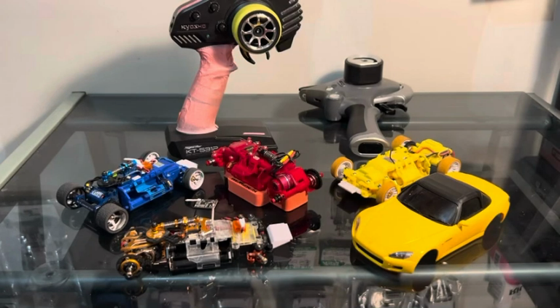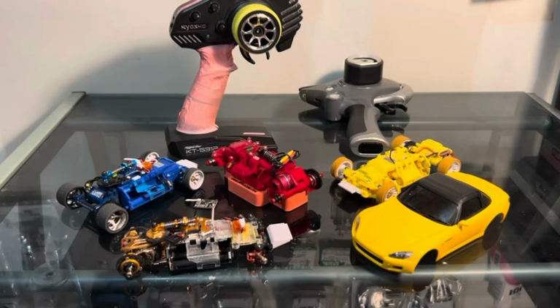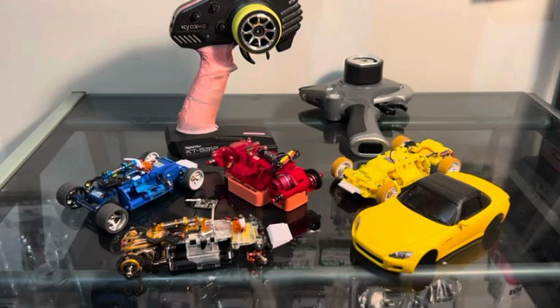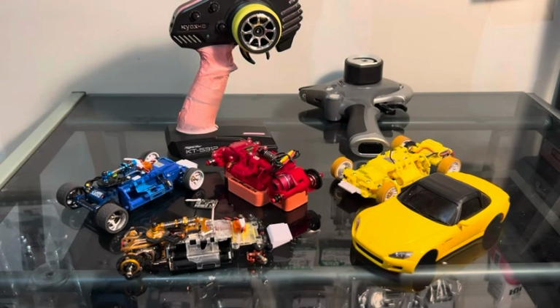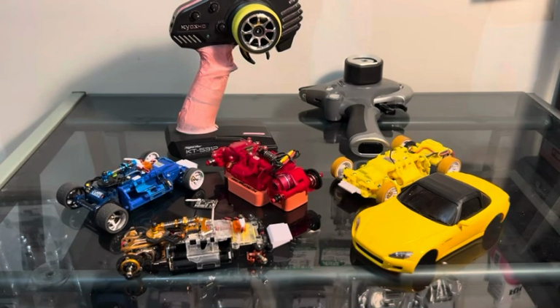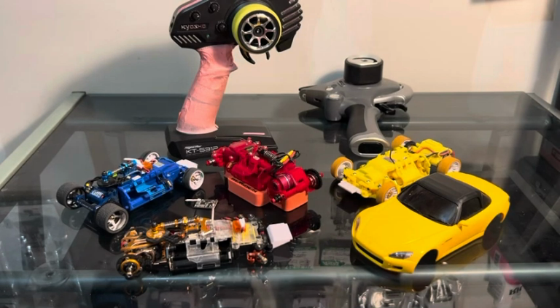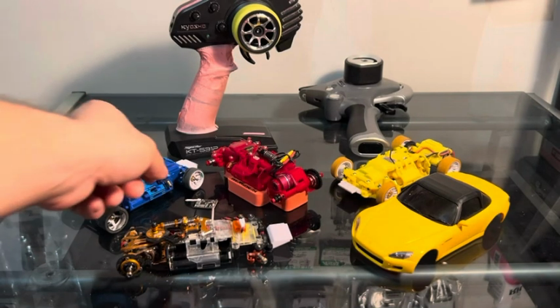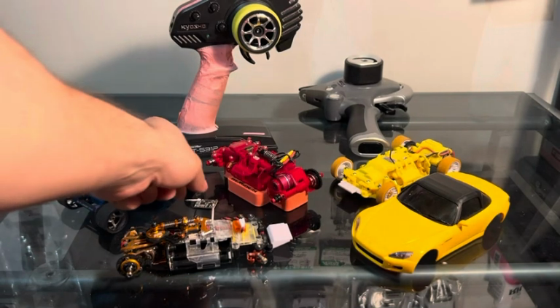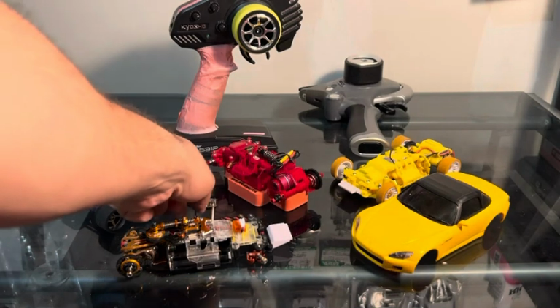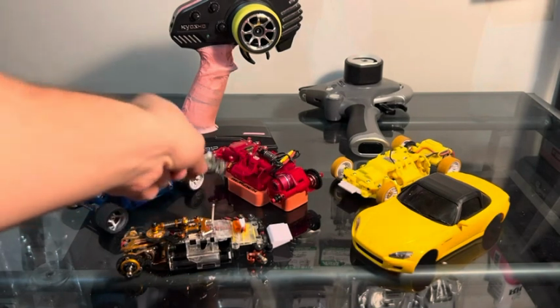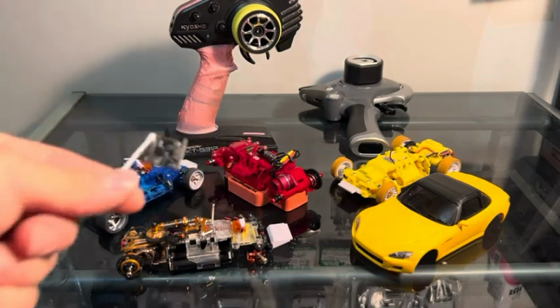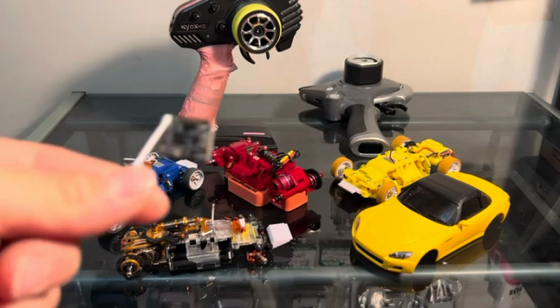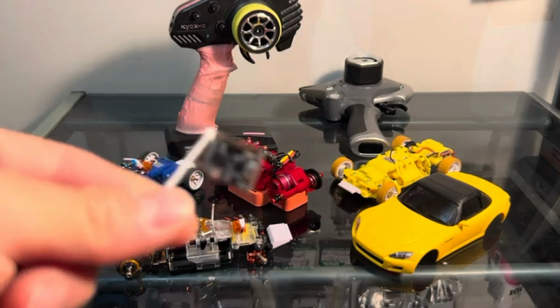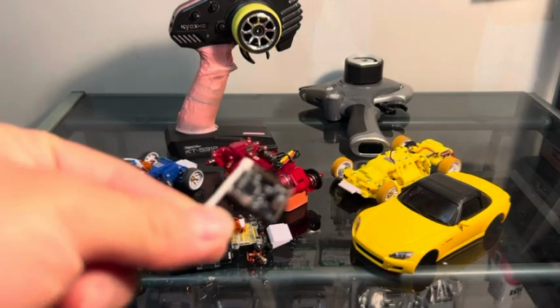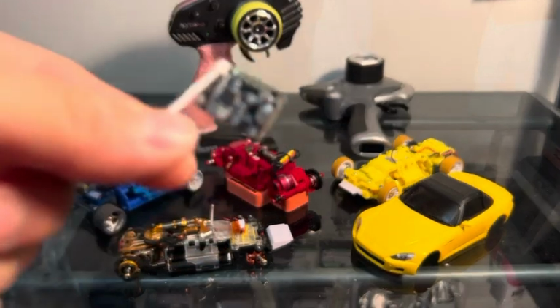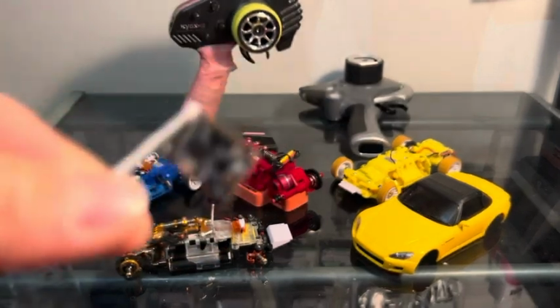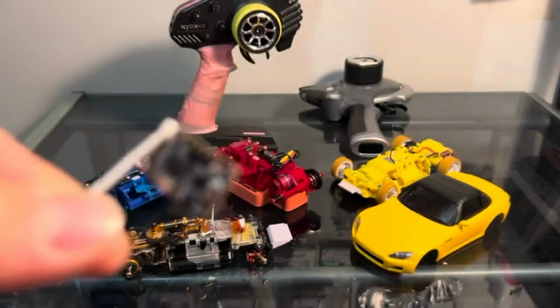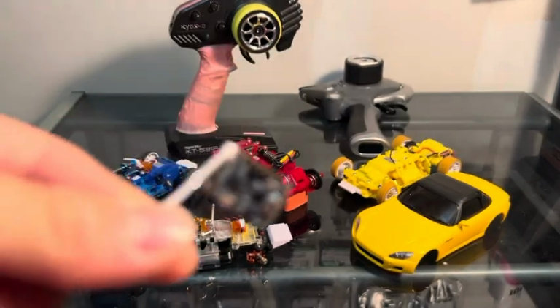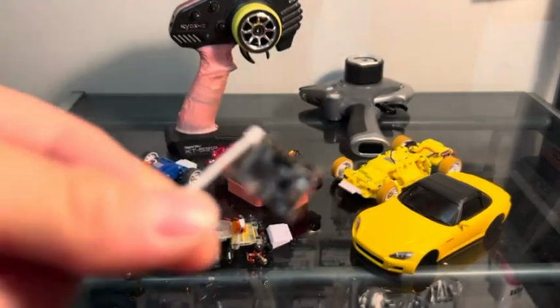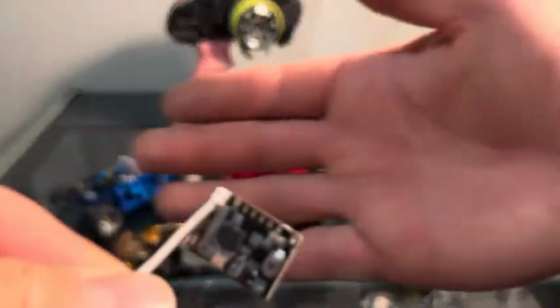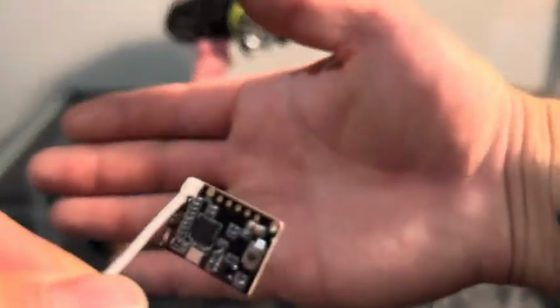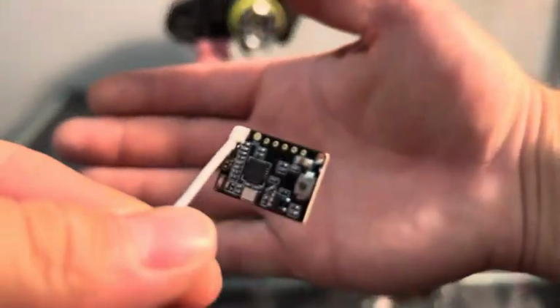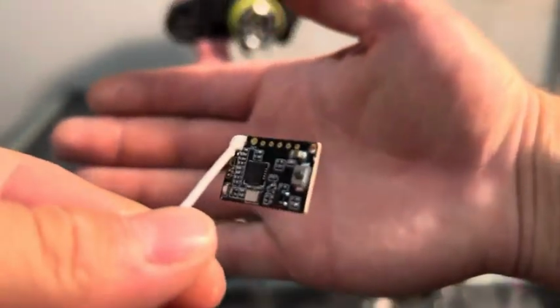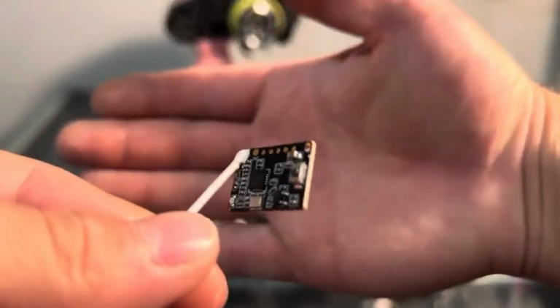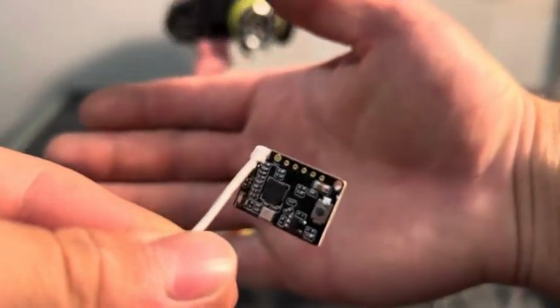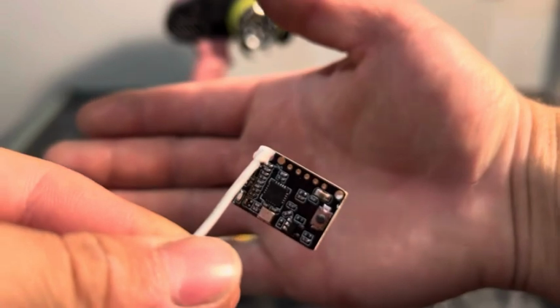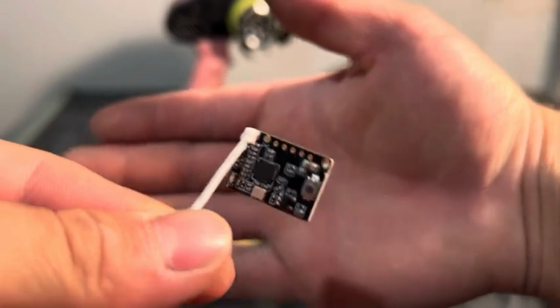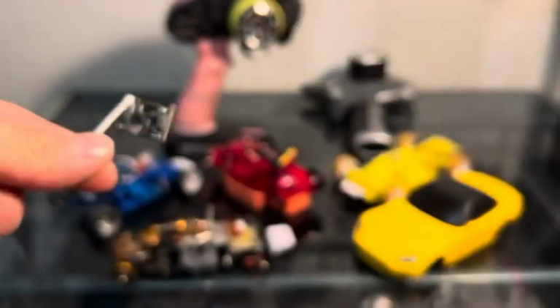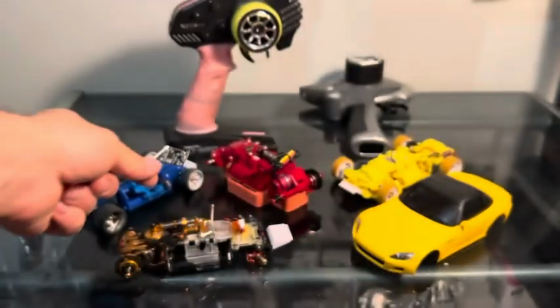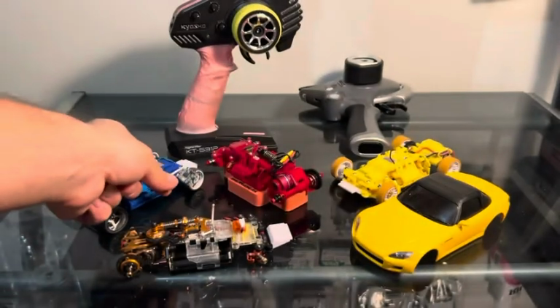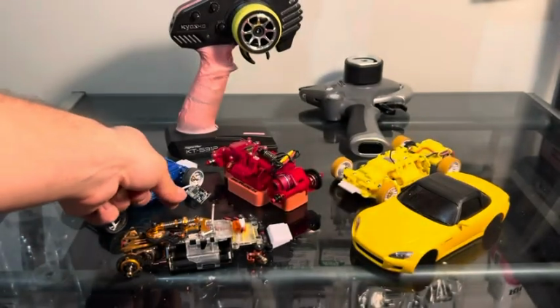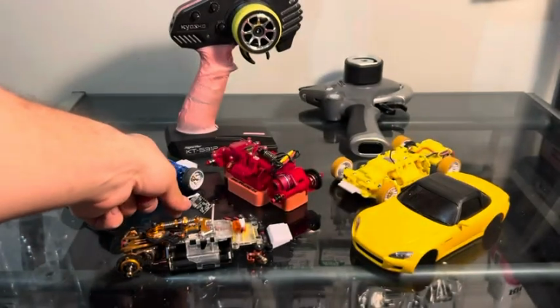Hello everyone. In this video I'm going to be talking about the RX receiver types for the Mini-Z Evo — what's going to work and what's not going to work.